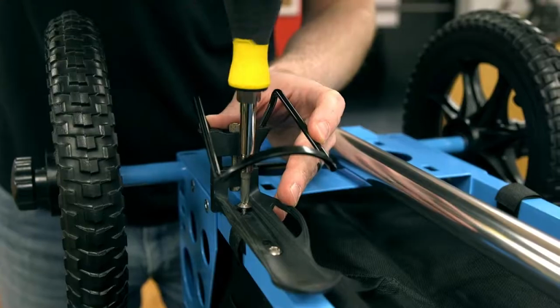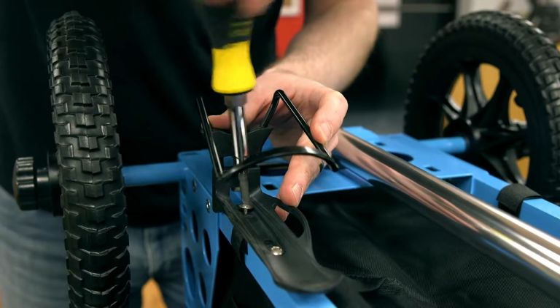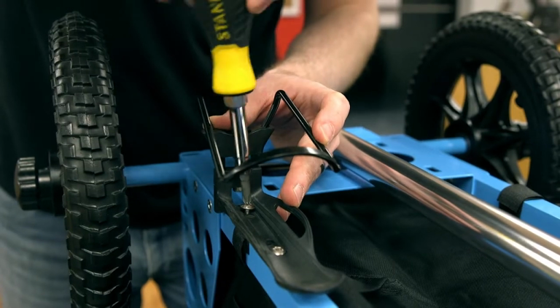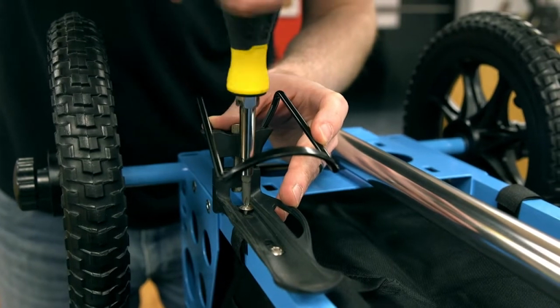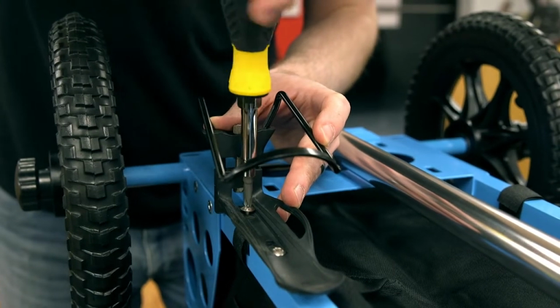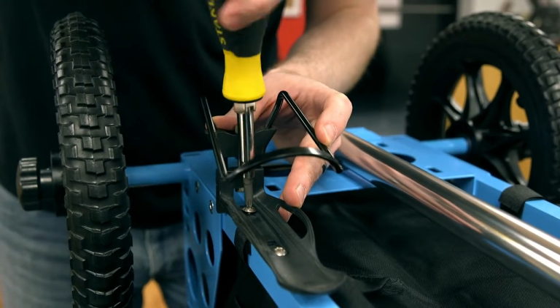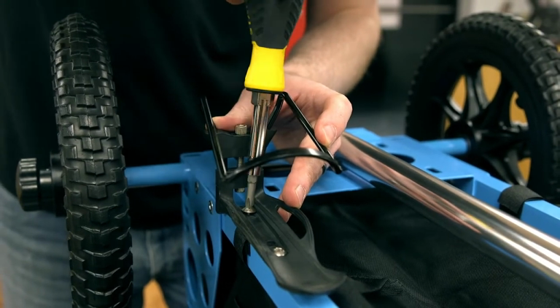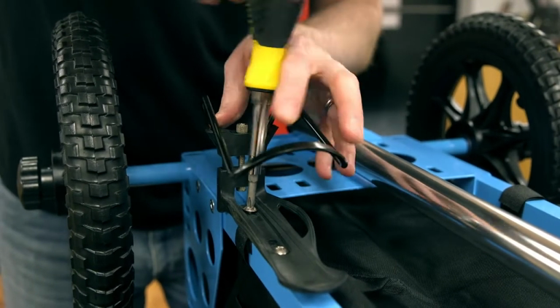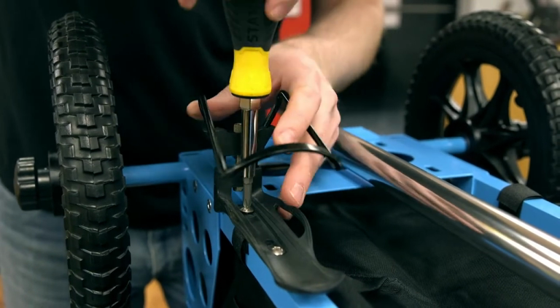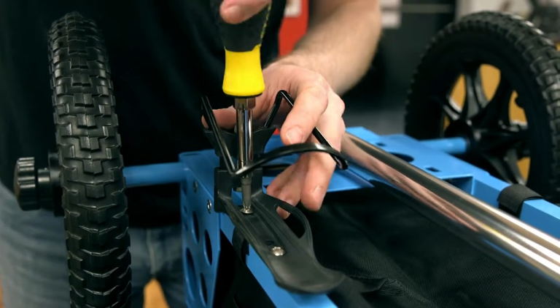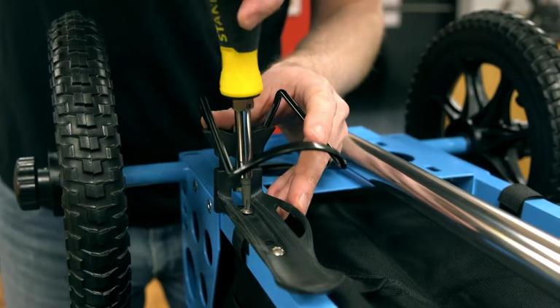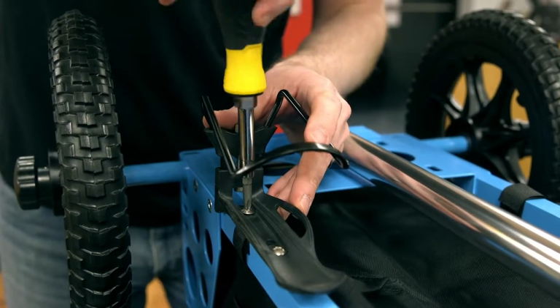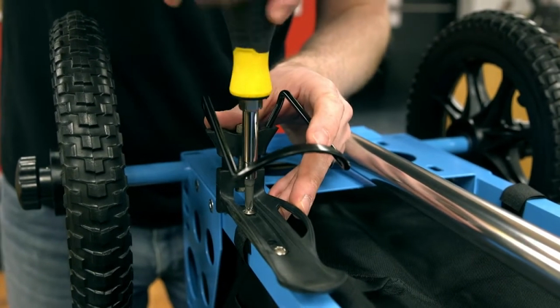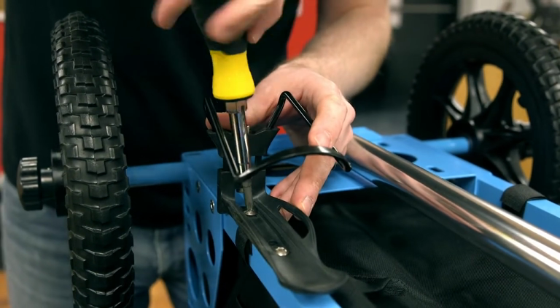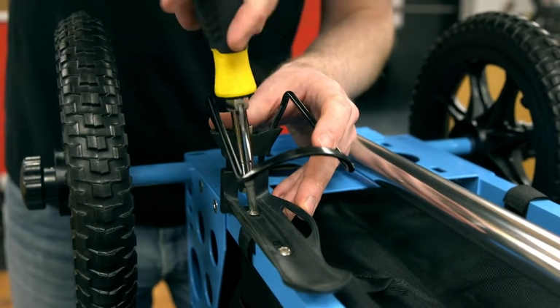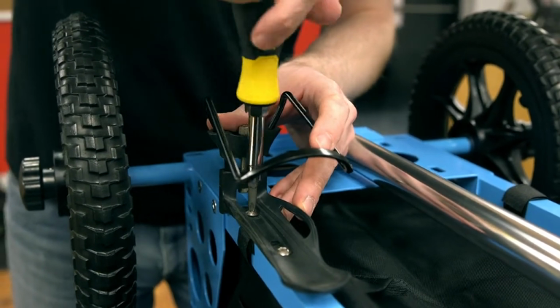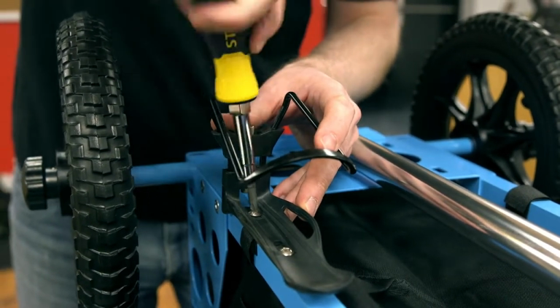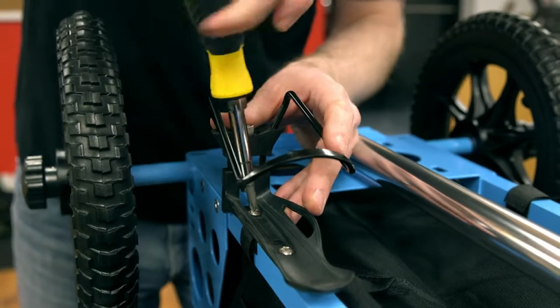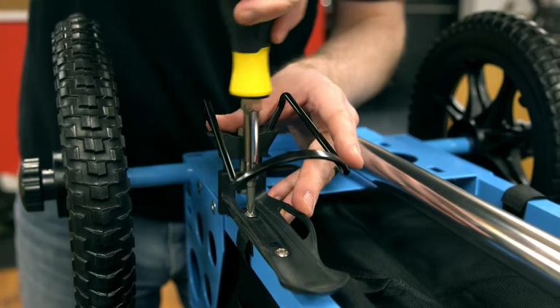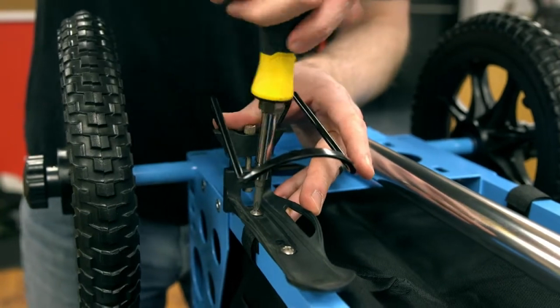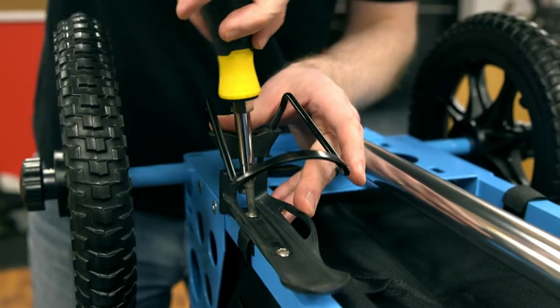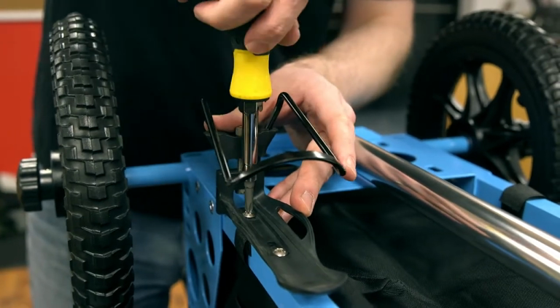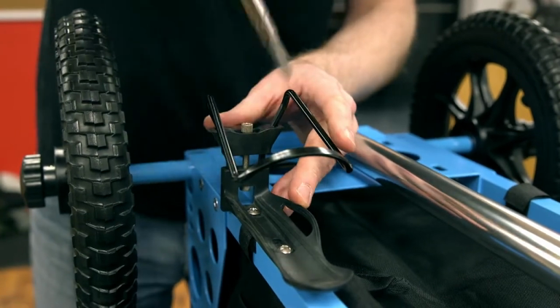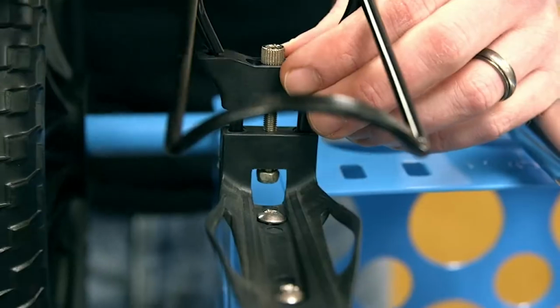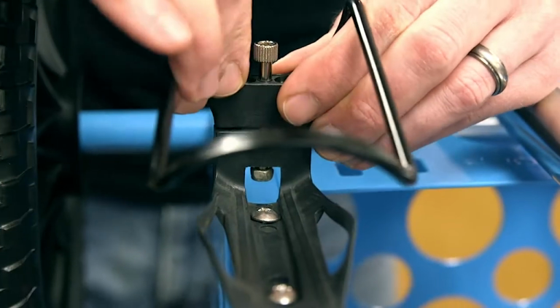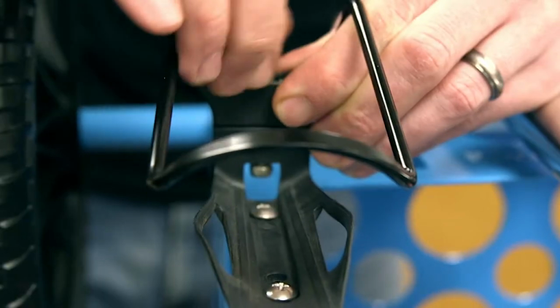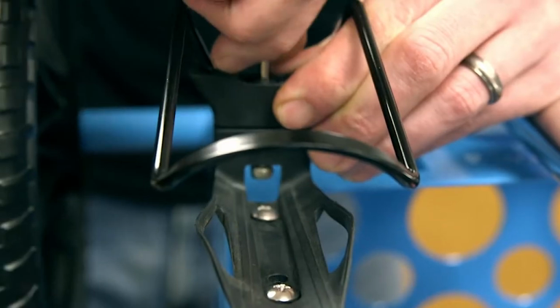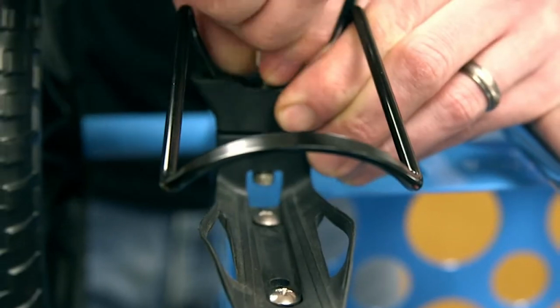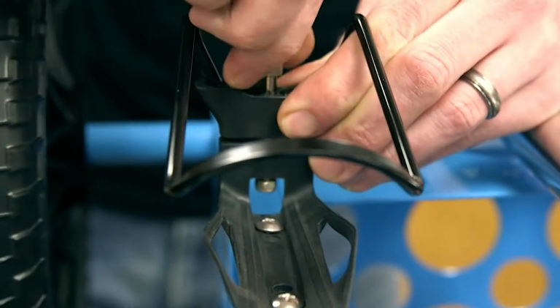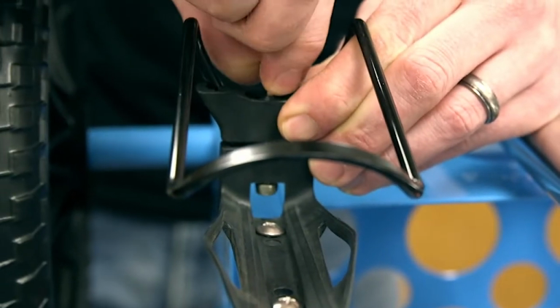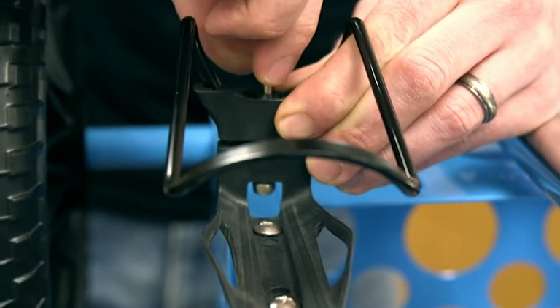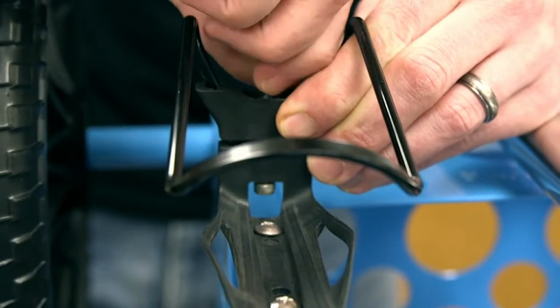Next, you can install the provided bottle holders using the screws attached to the back of the frame. The bottle holders can be adjusted by tightening or loosening the screw in the base of the holder.